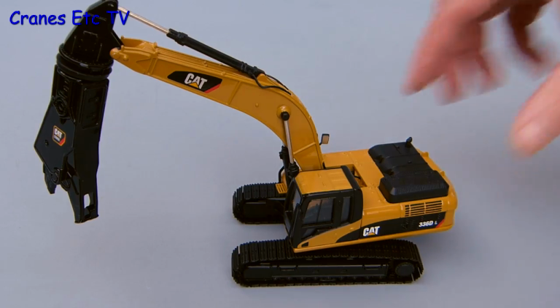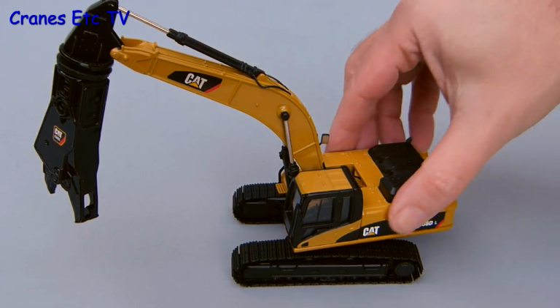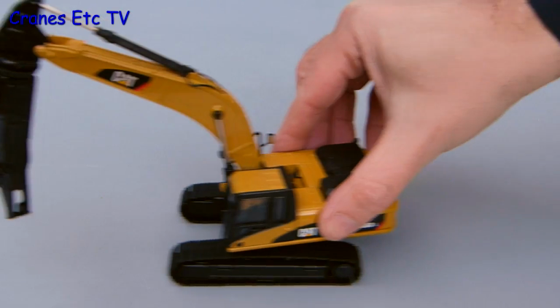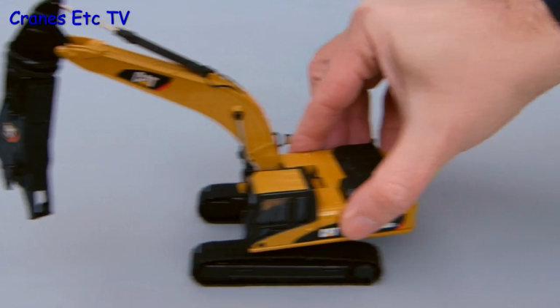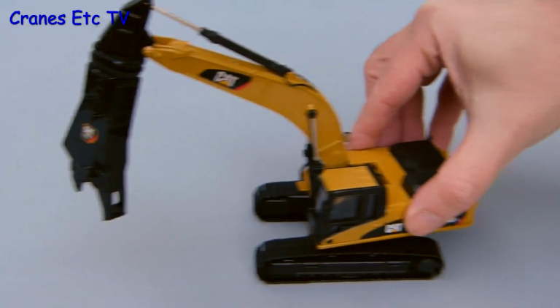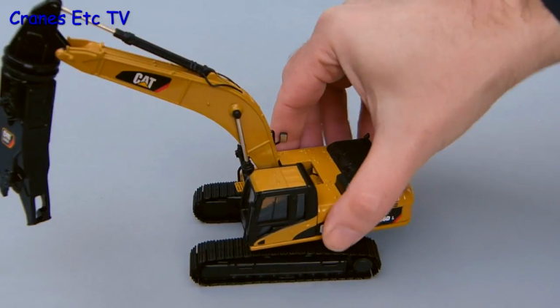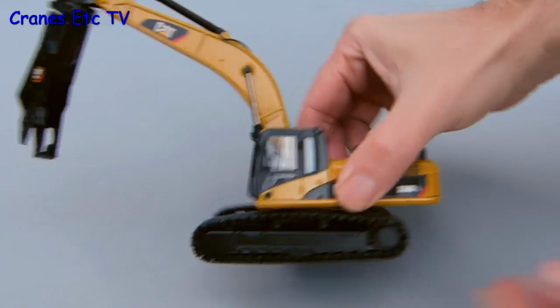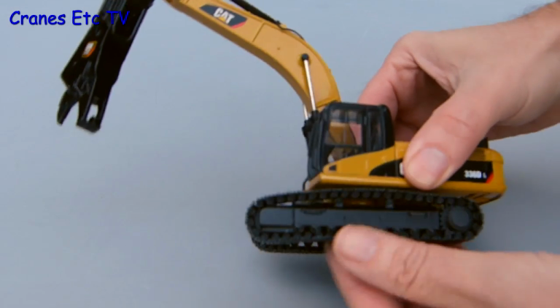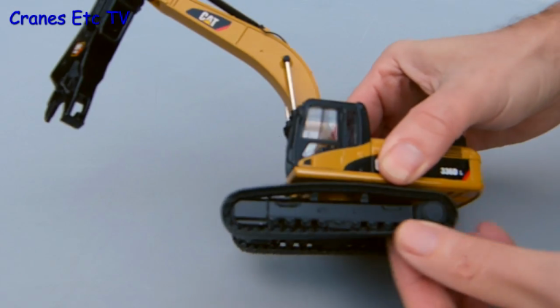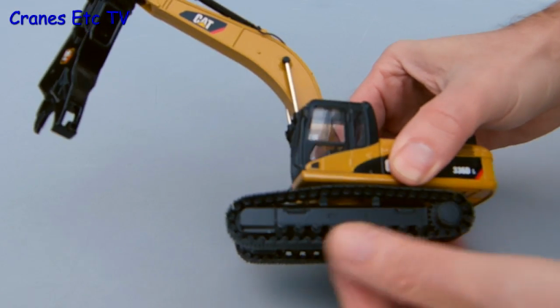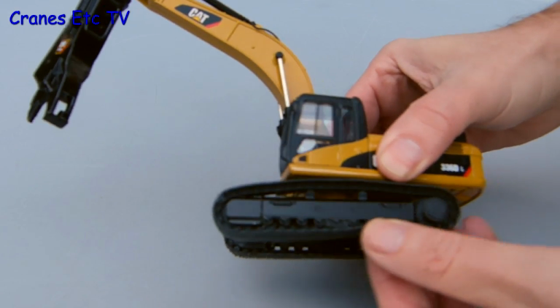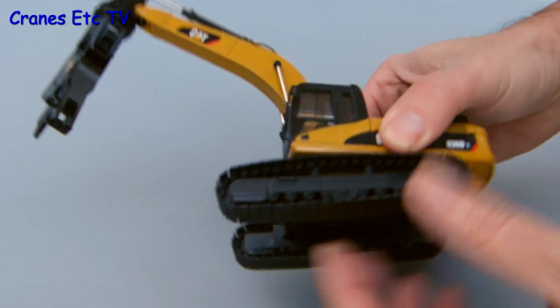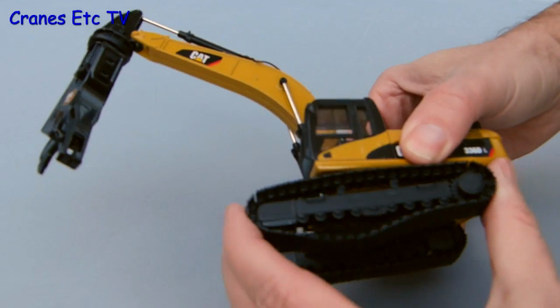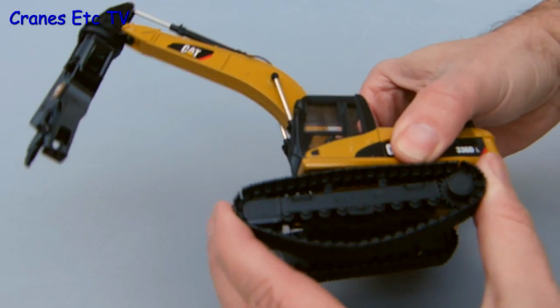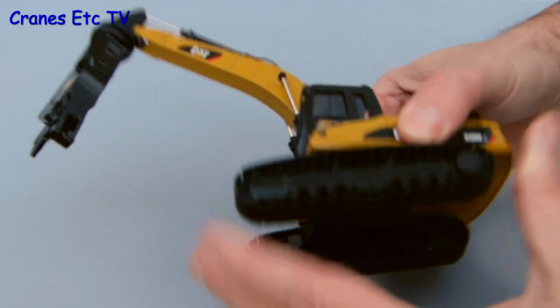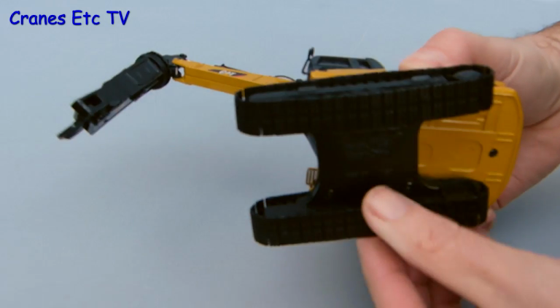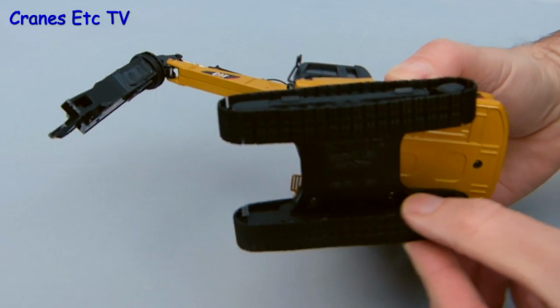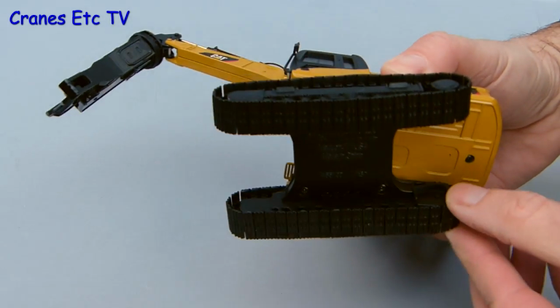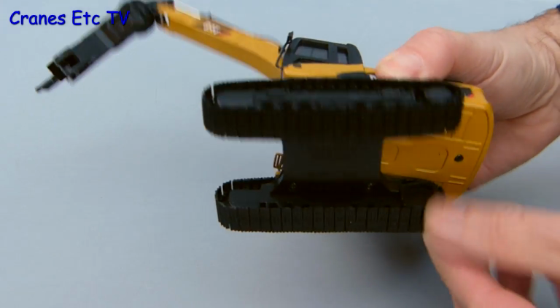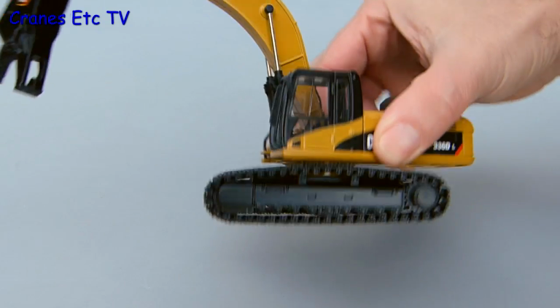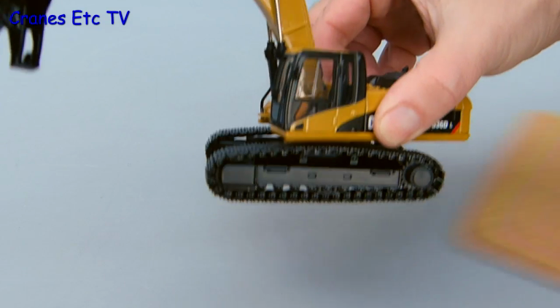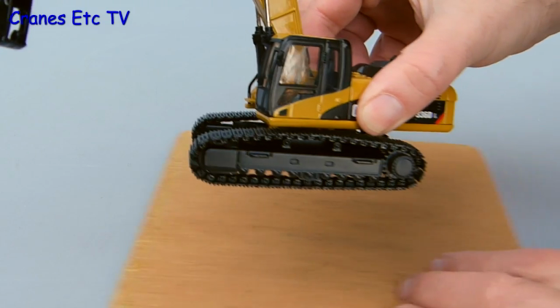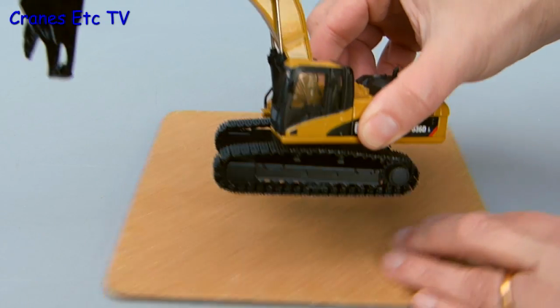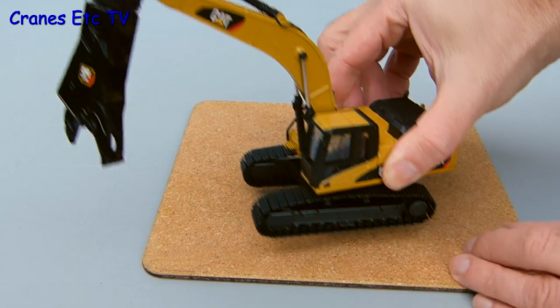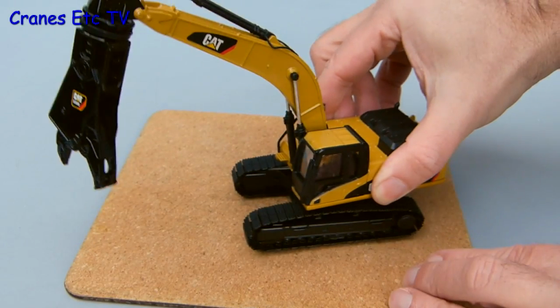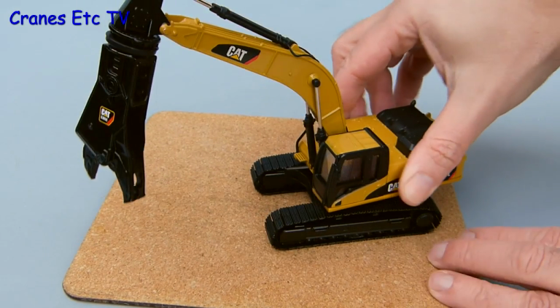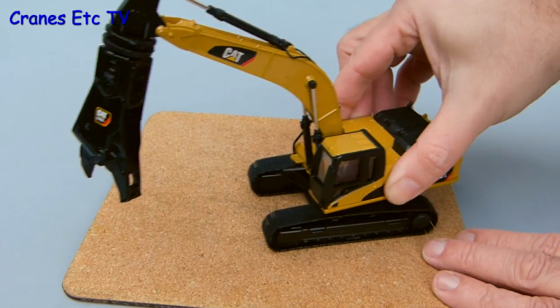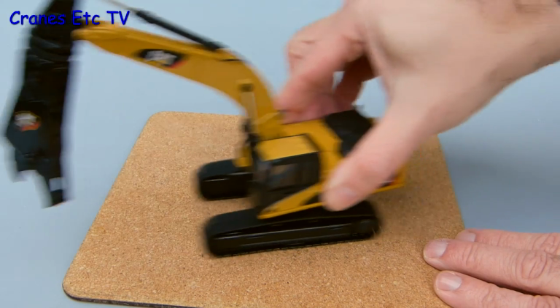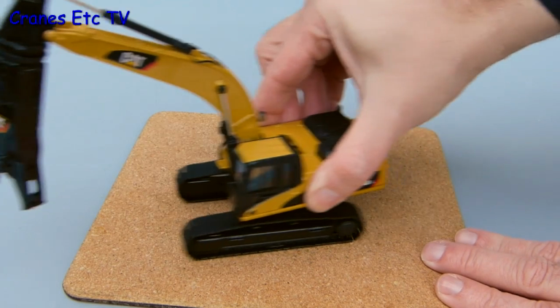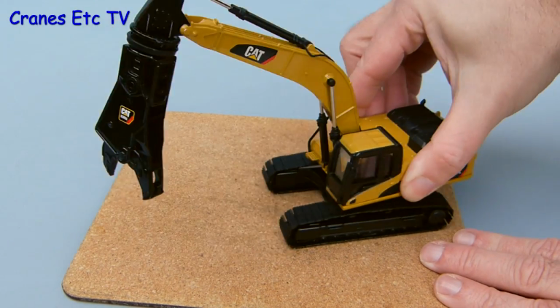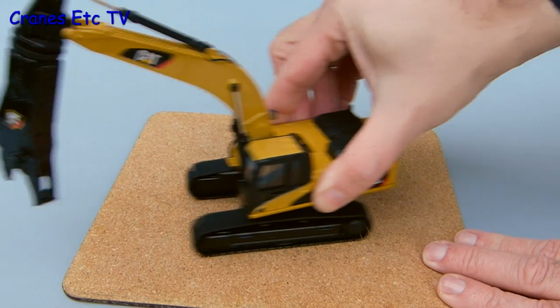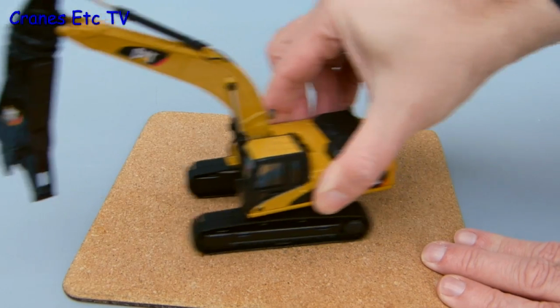Out on the test track we'll try the crawler tracks and they're too stiff to roll on a smooth surface. But they move easily enough by hand and they're spring loaded. When you give them a go on a rougher surface then they do roll — they're not entirely smooth but they show willing.